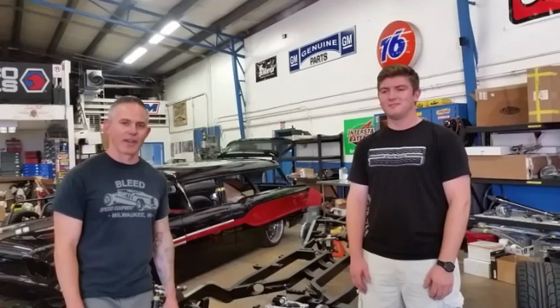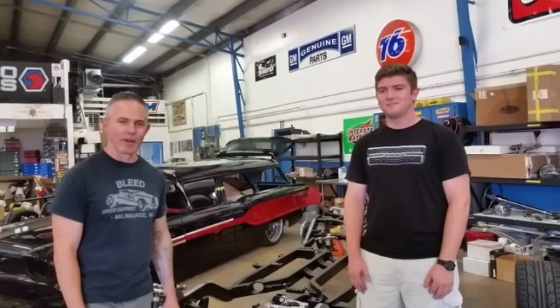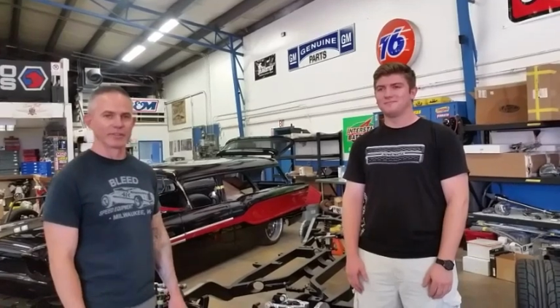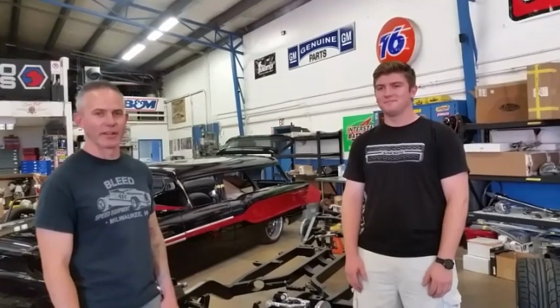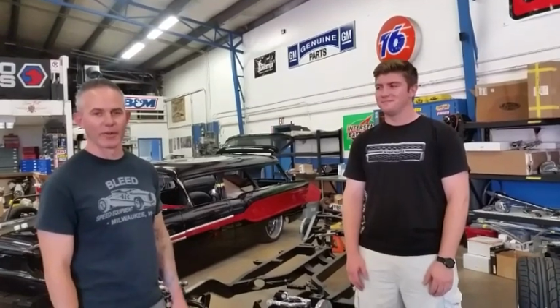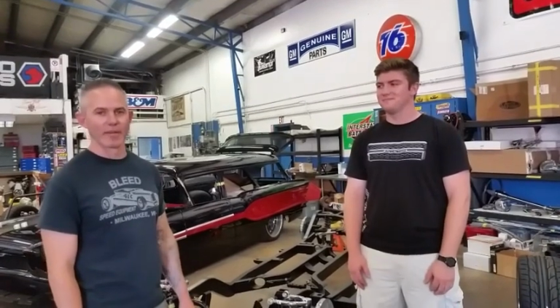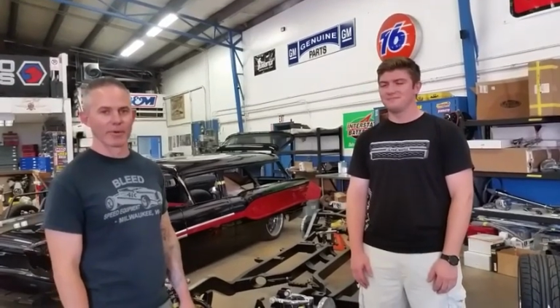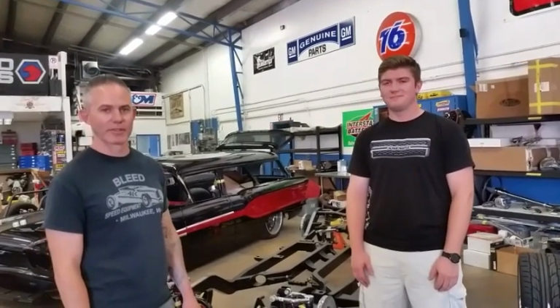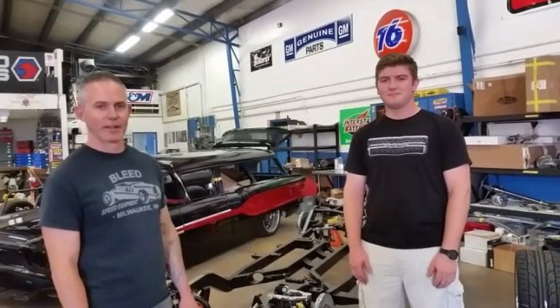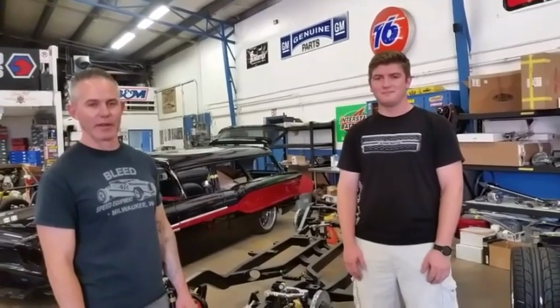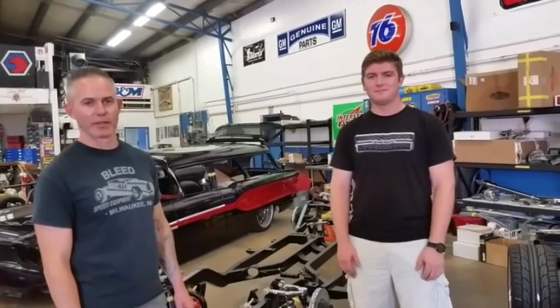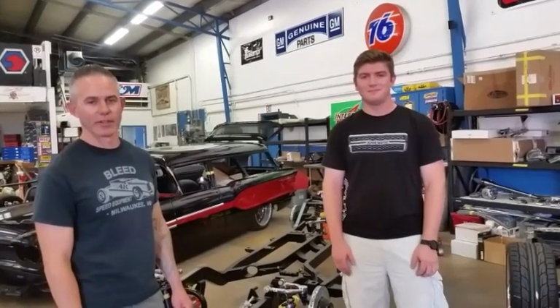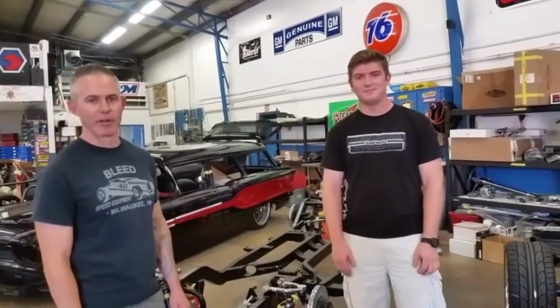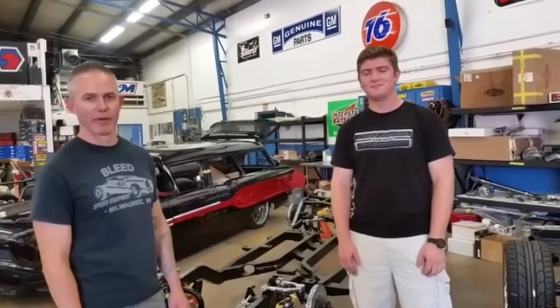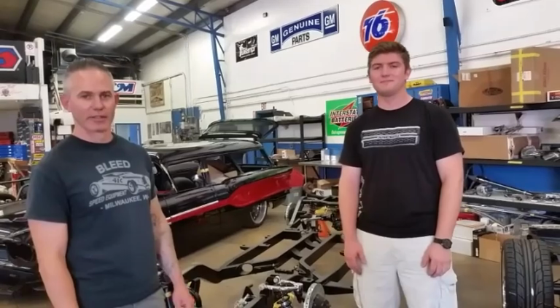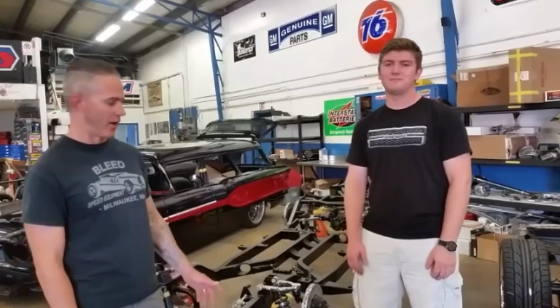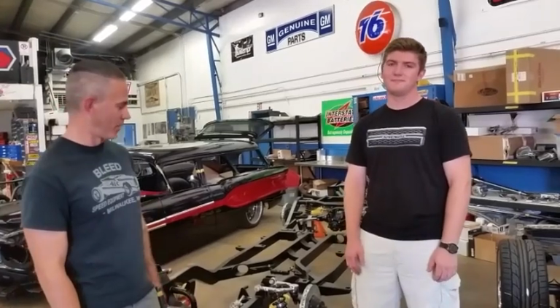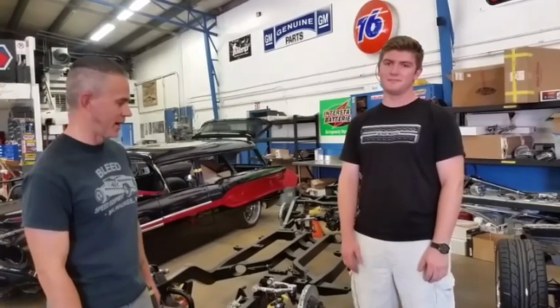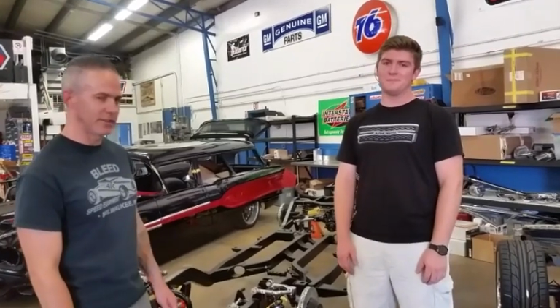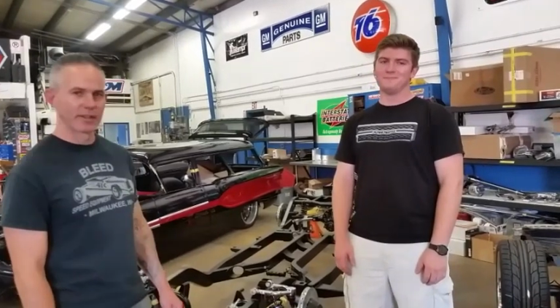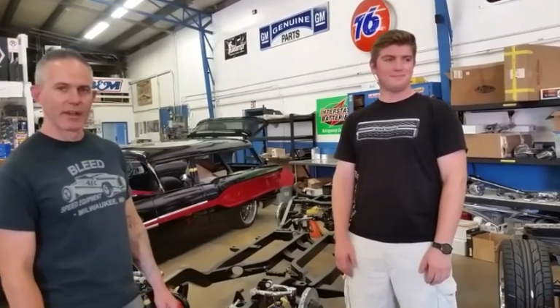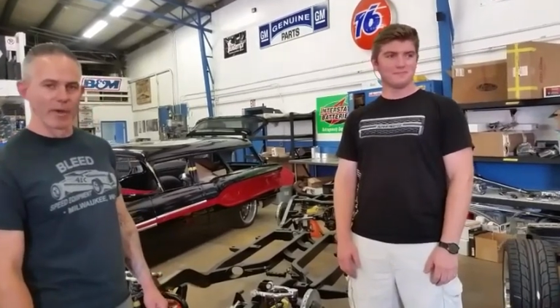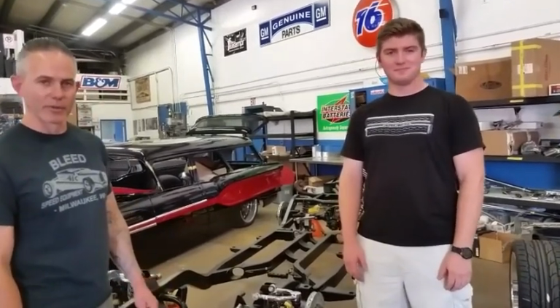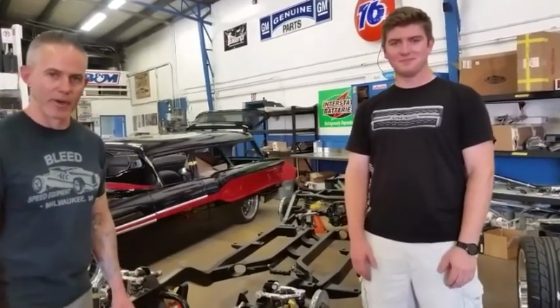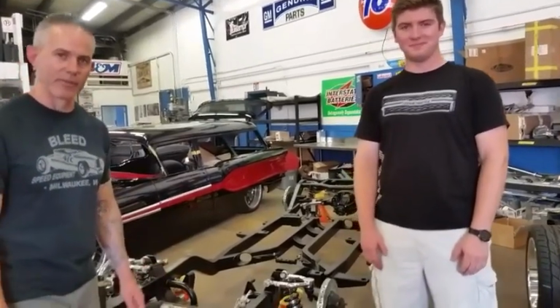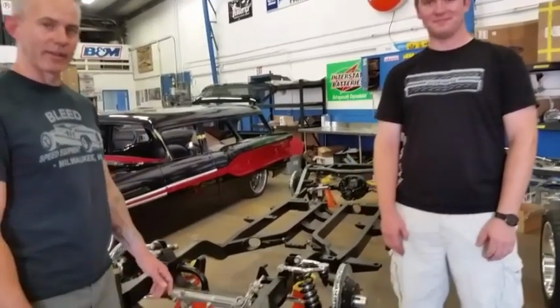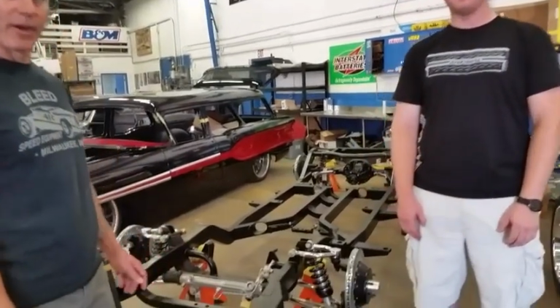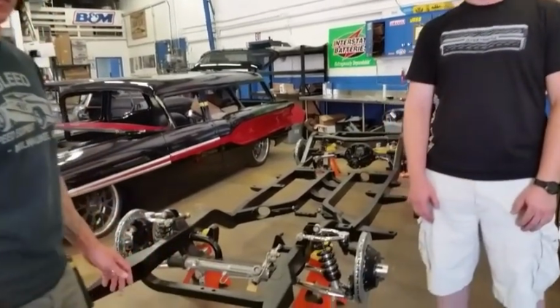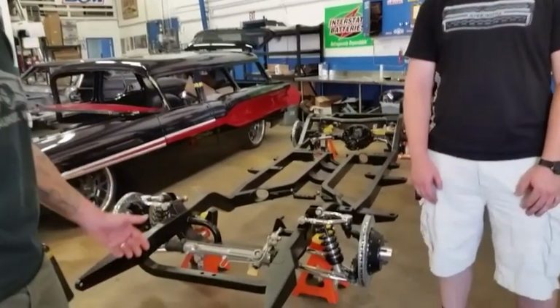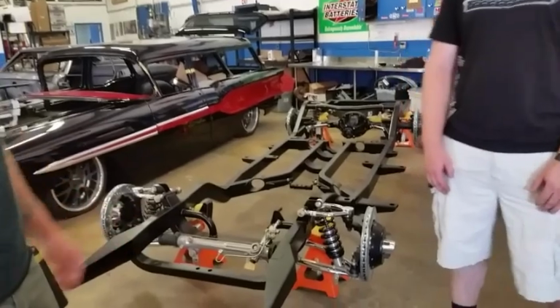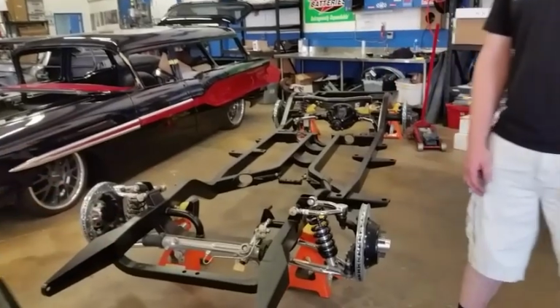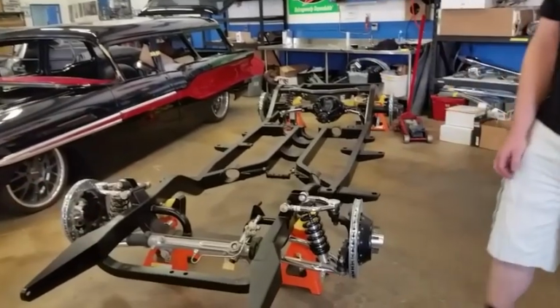Hey everybody, this is Chad Leacol again at Metalworks. Today we just want to talk to you a little bit about some of our Art Morrison chassis. At Metalworks we're proud of the fact that we are America's largest Art Morrison dealer.